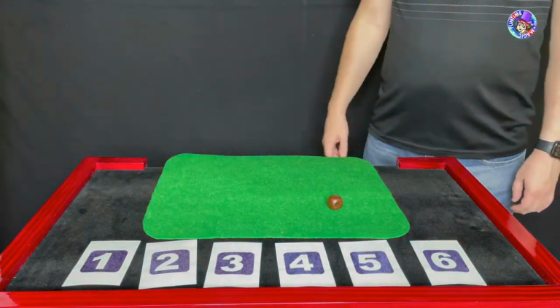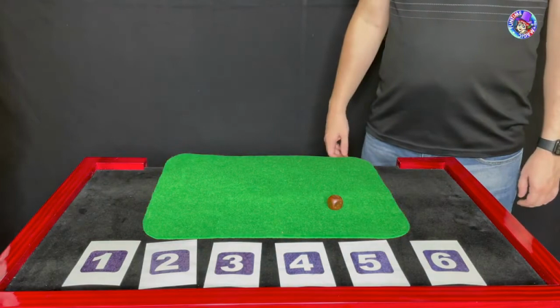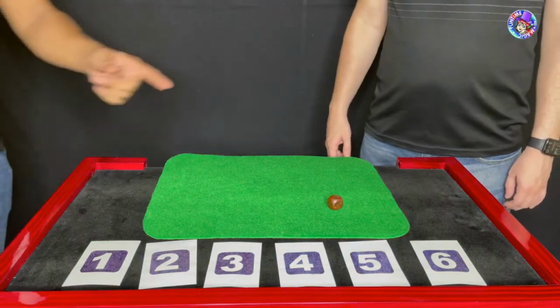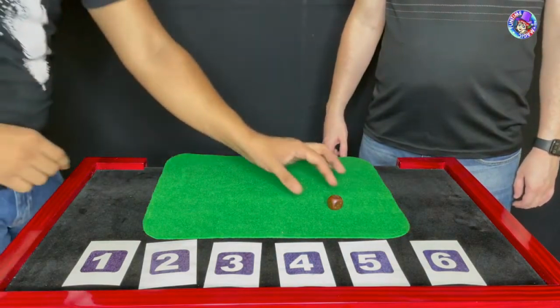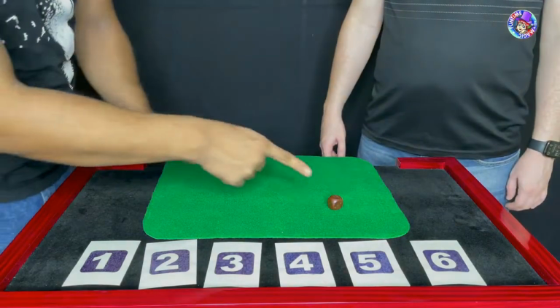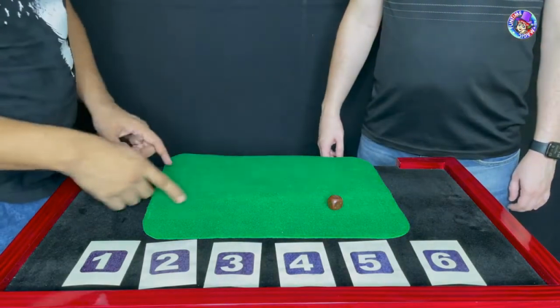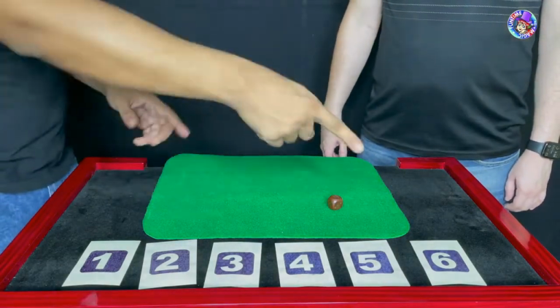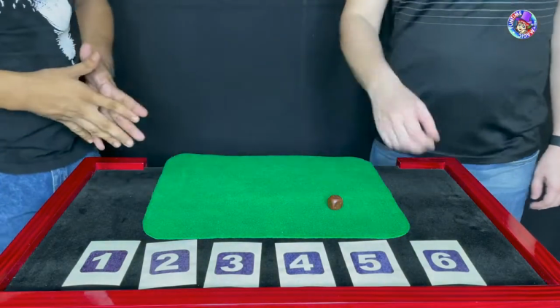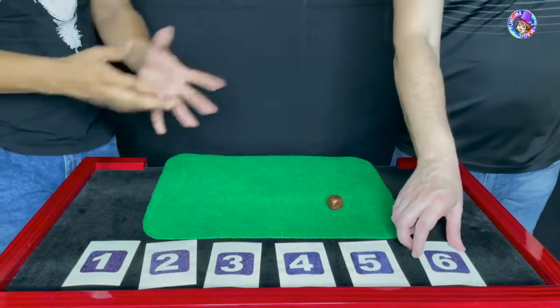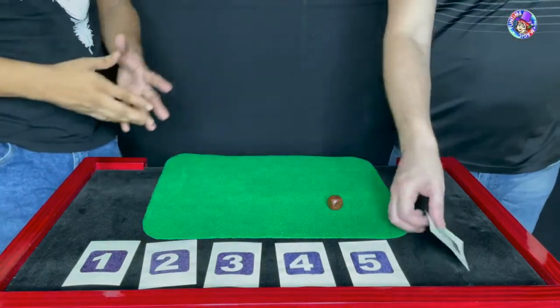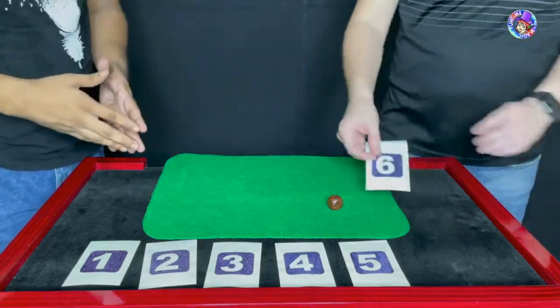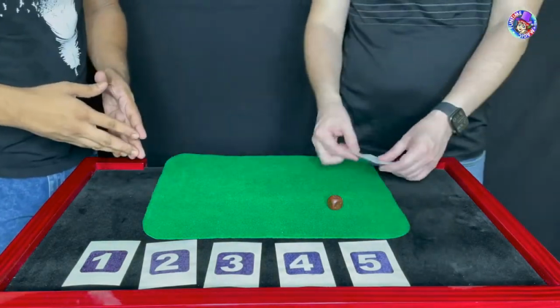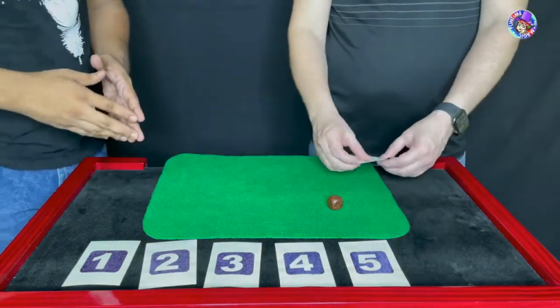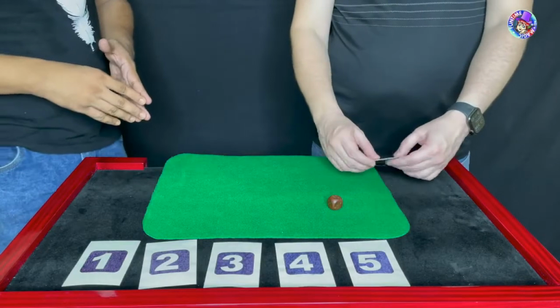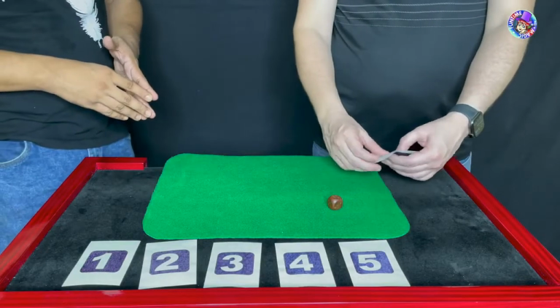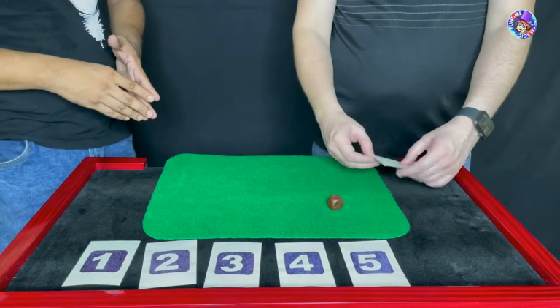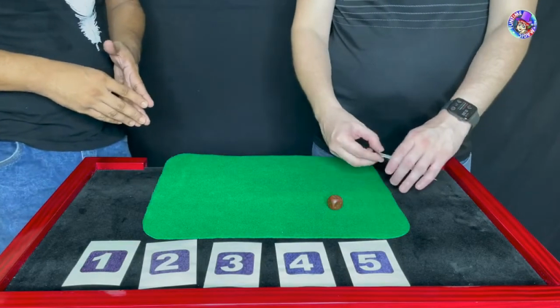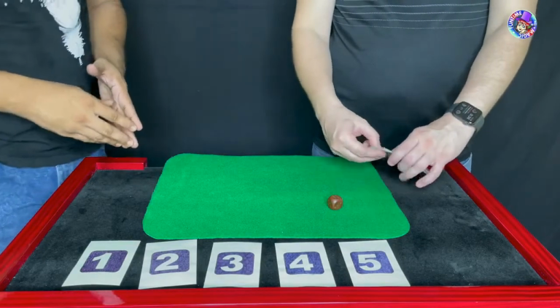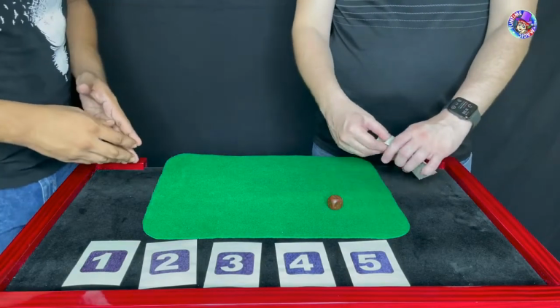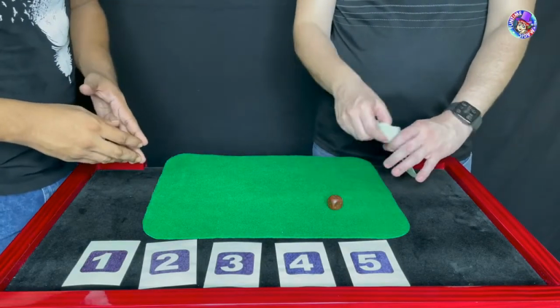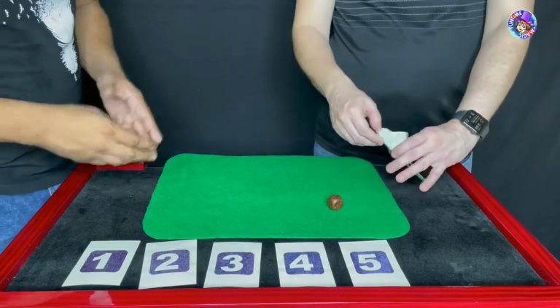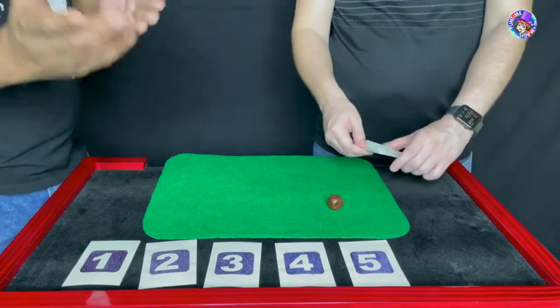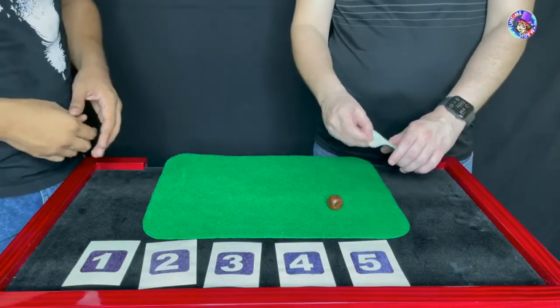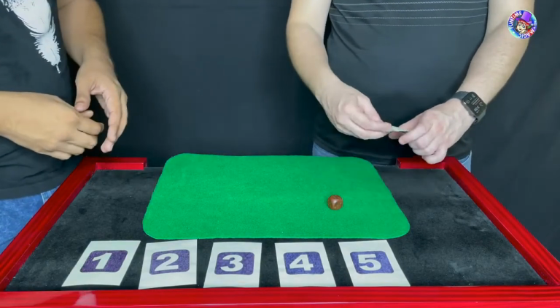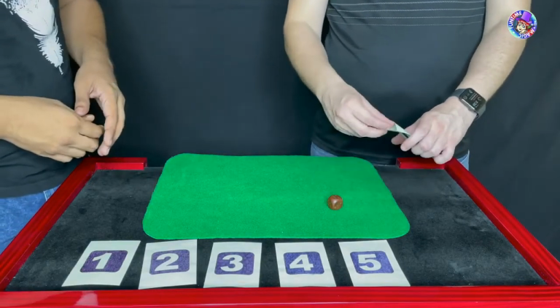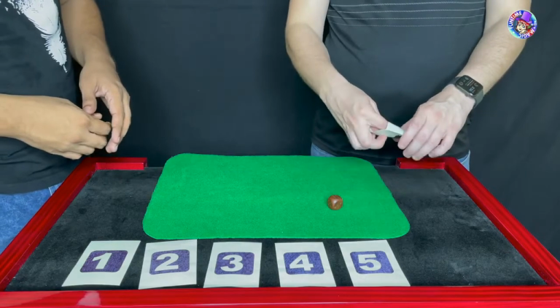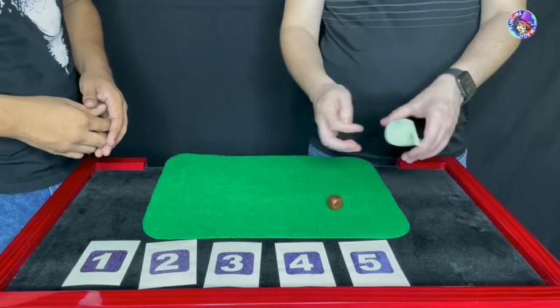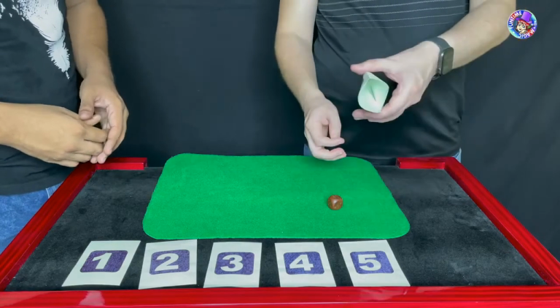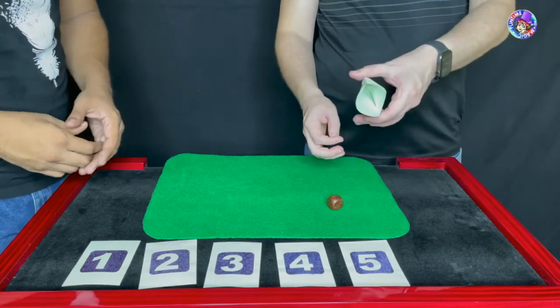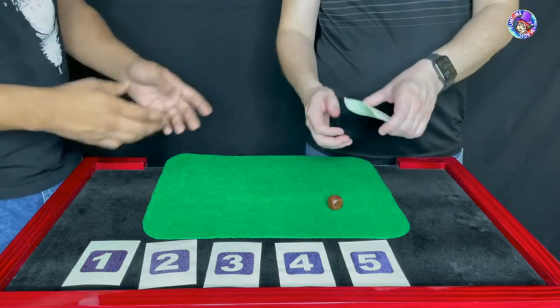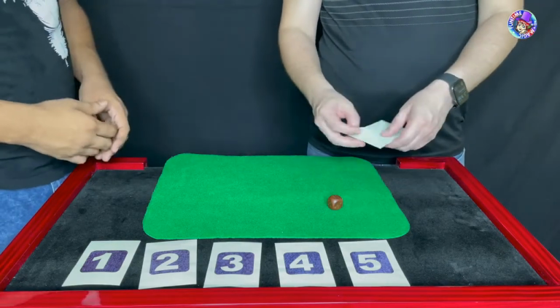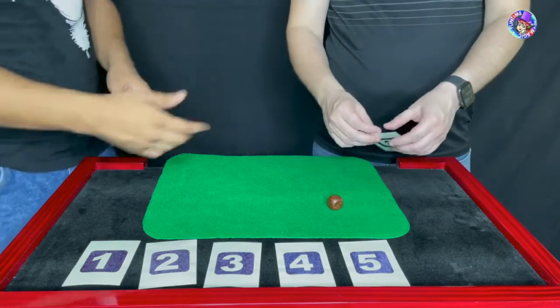Six — six on the first go! Fantastic. Take envelope number six, open it up. Is there anything inside? No, nothing — show it to everyone. Empty. Yeah, empty.